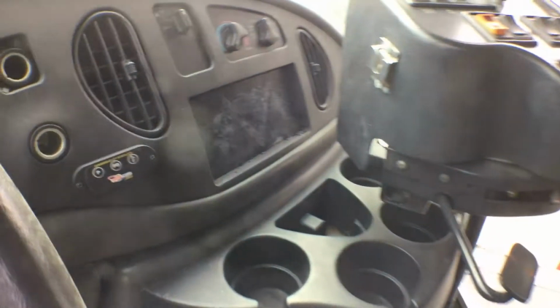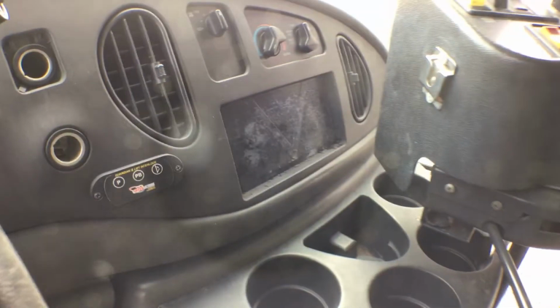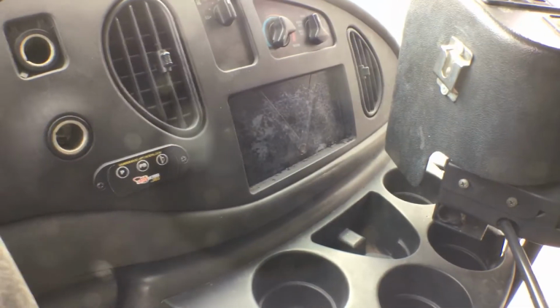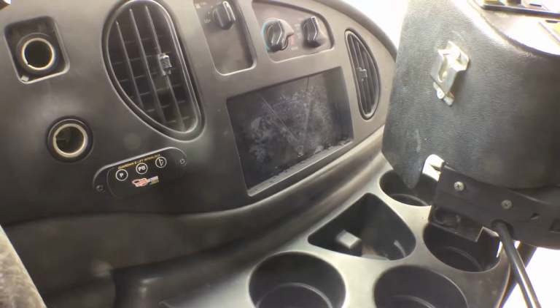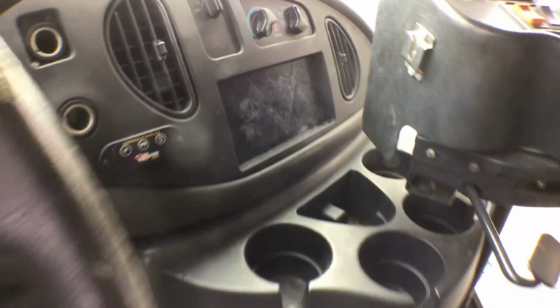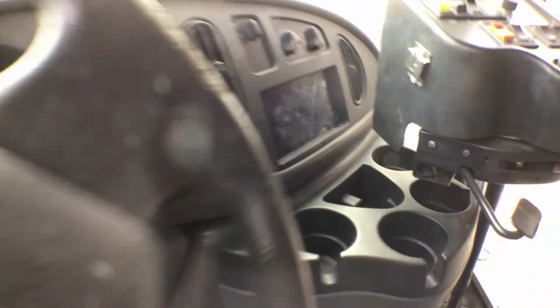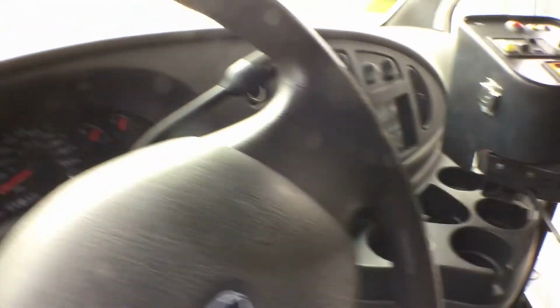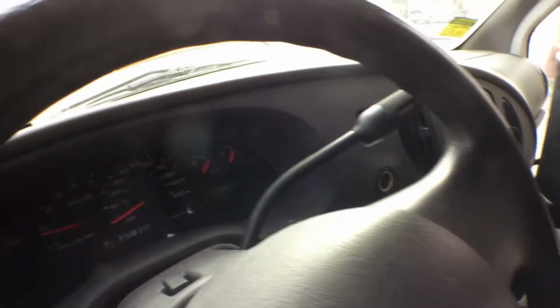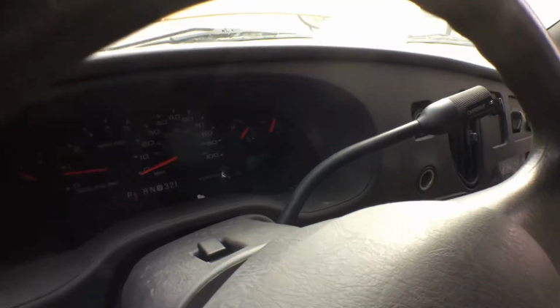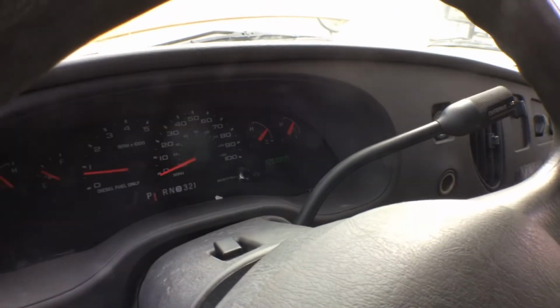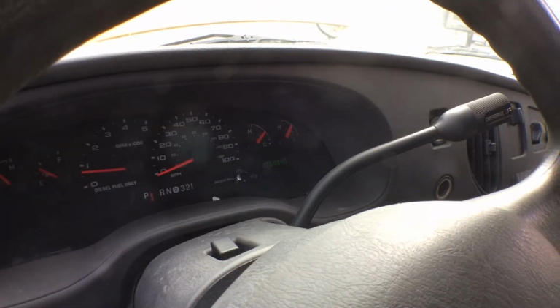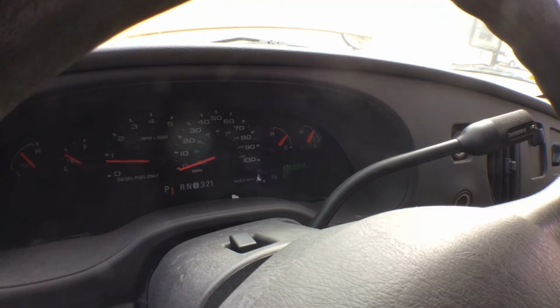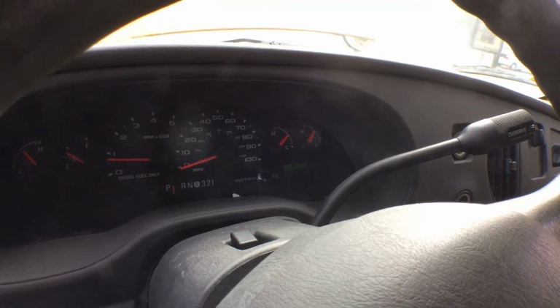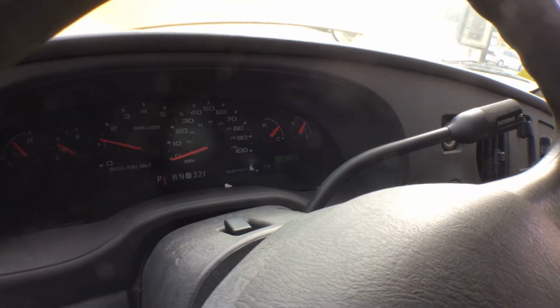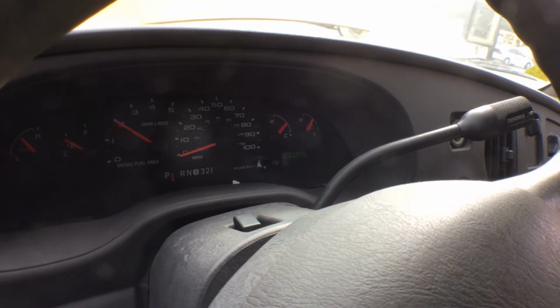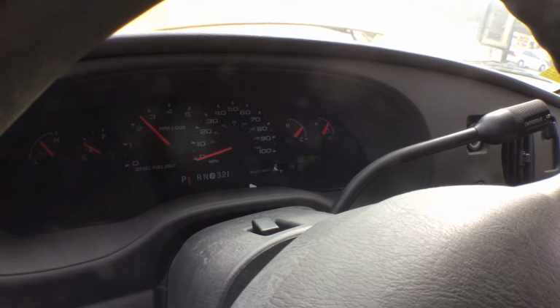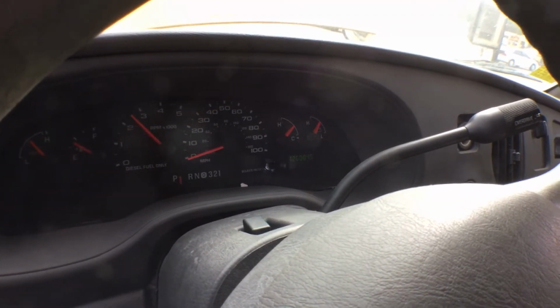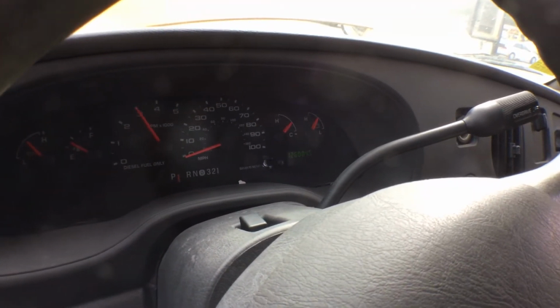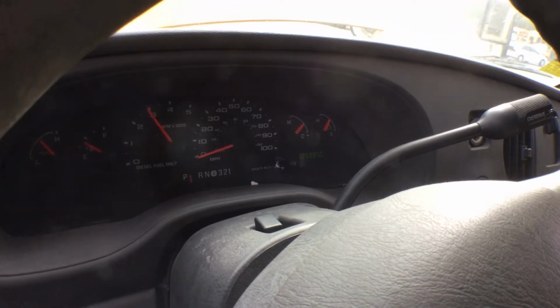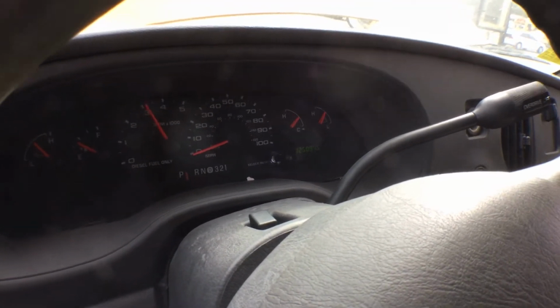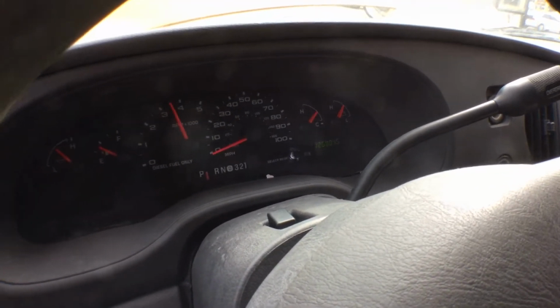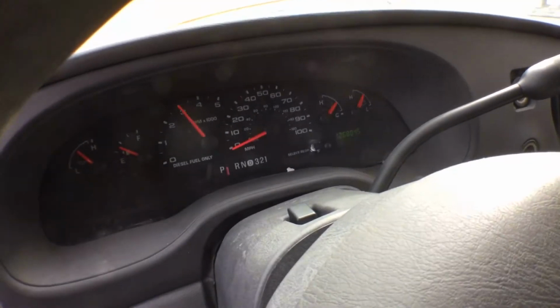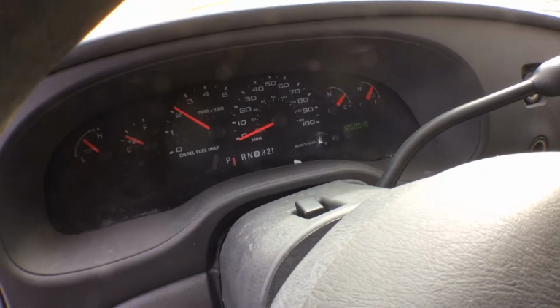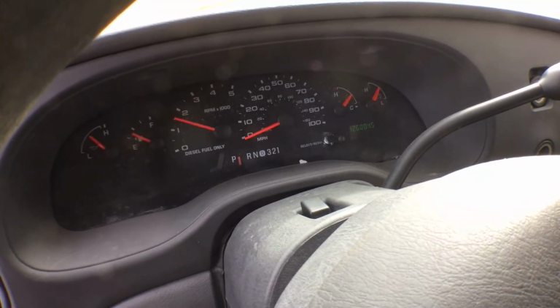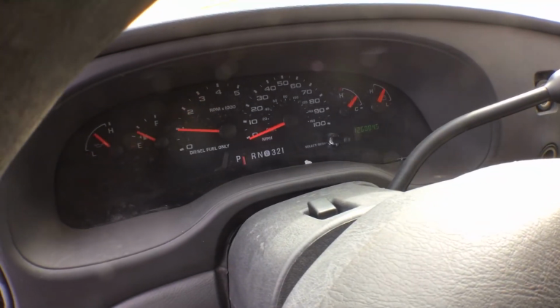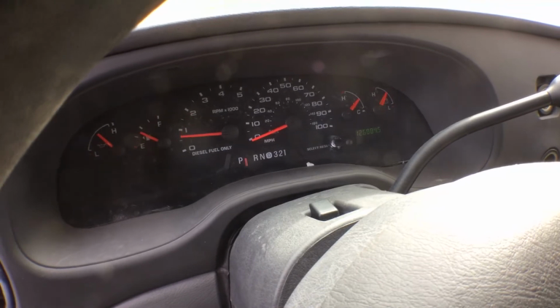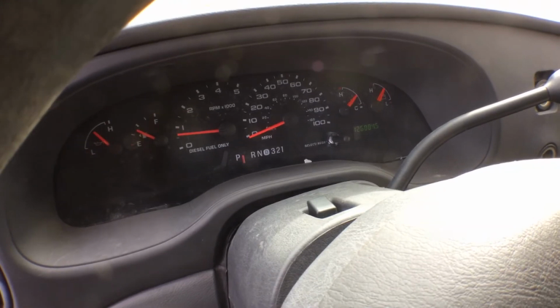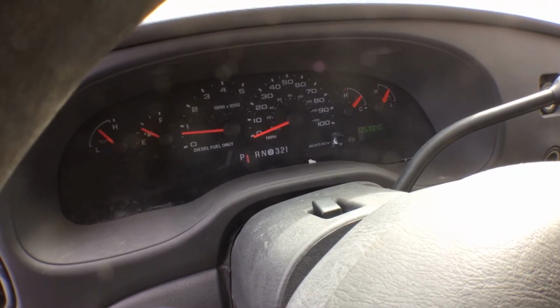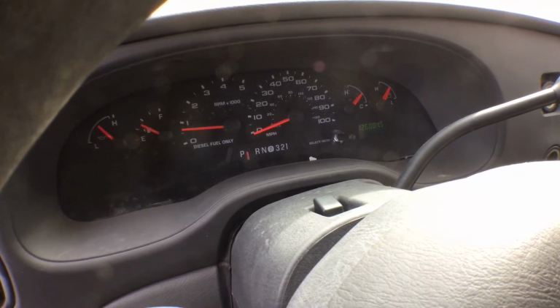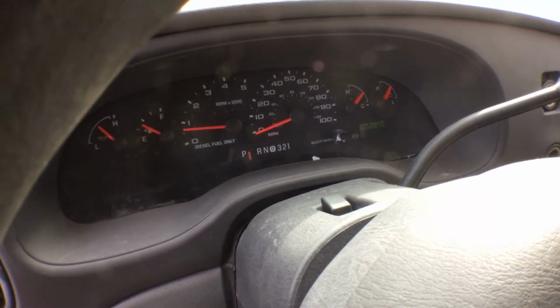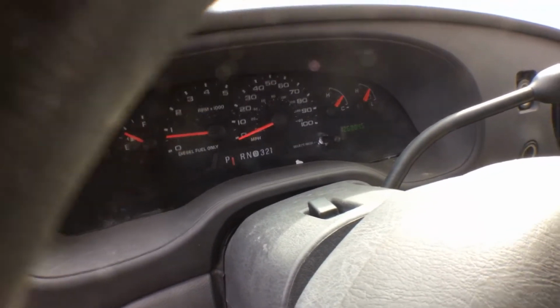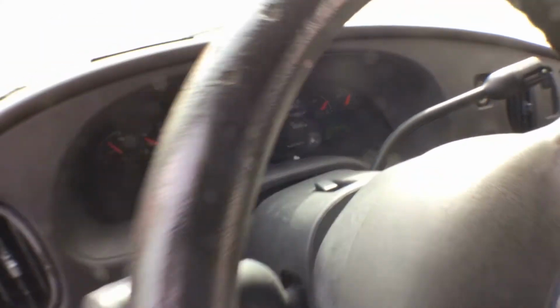It has no radio. The motor sounds really good. It's got 126,000 miles.